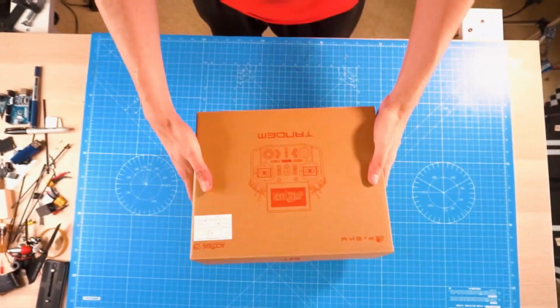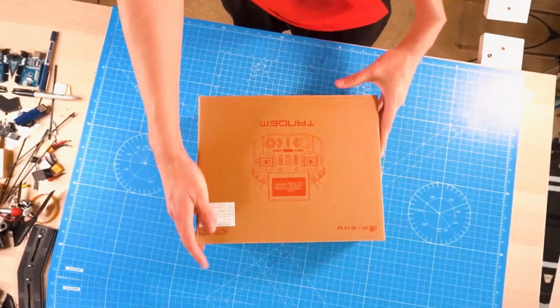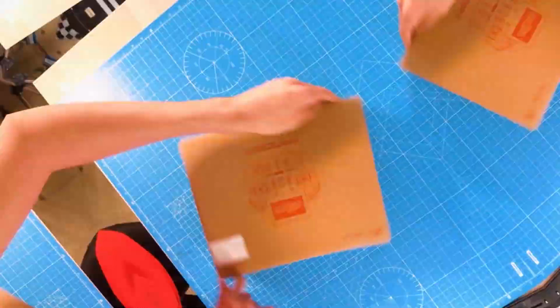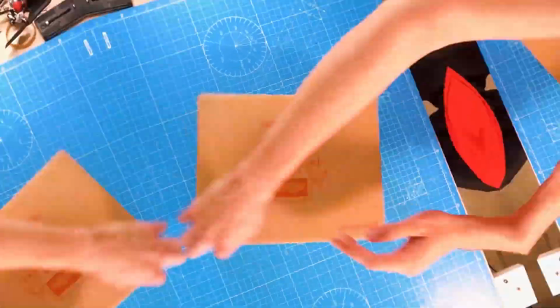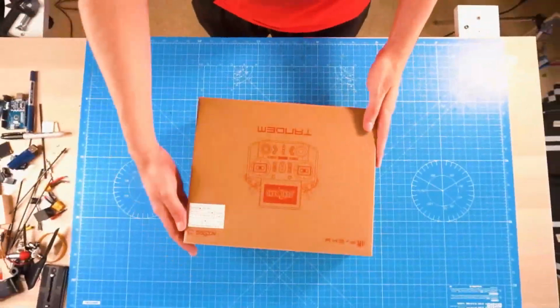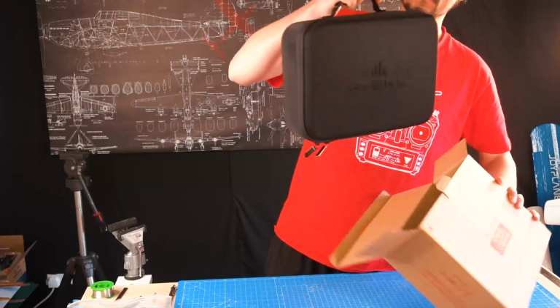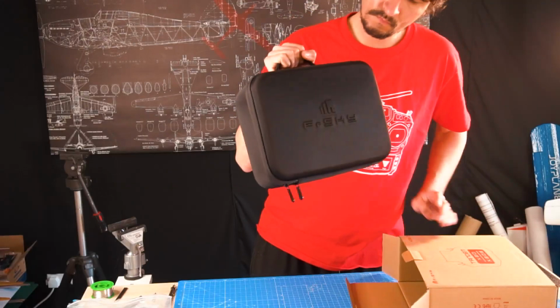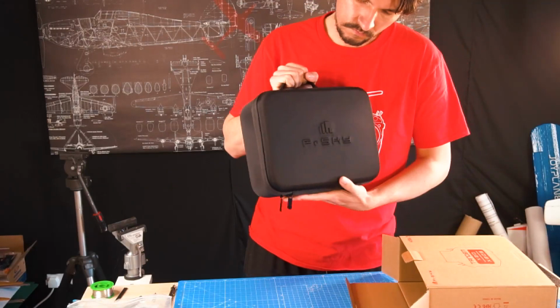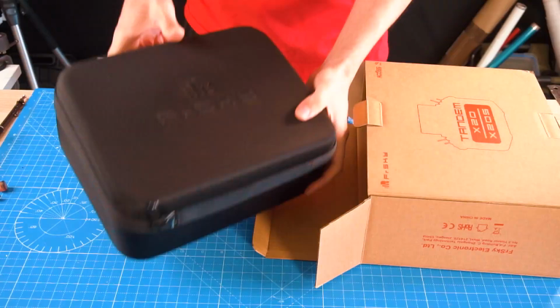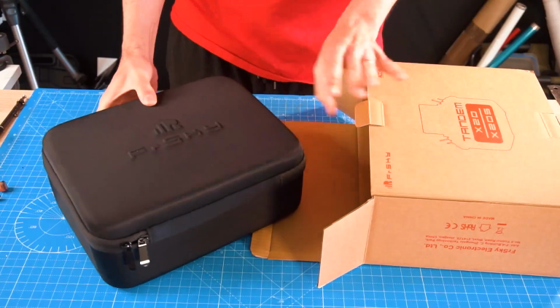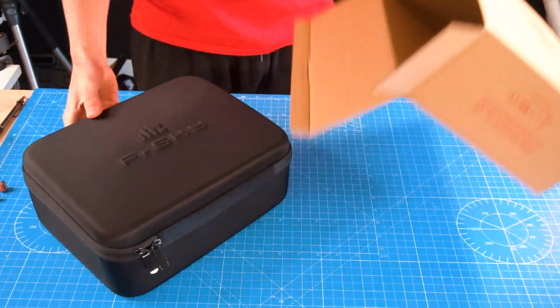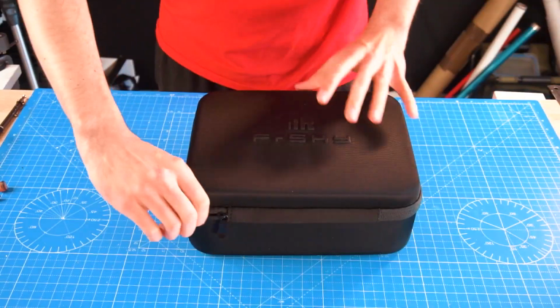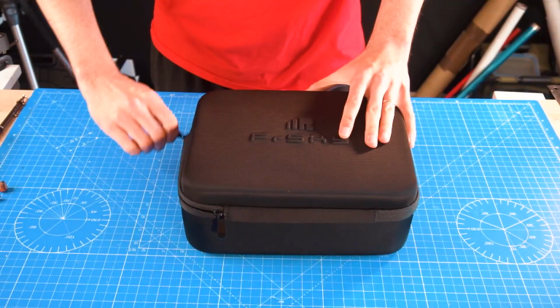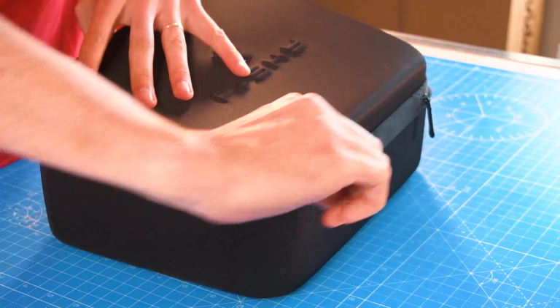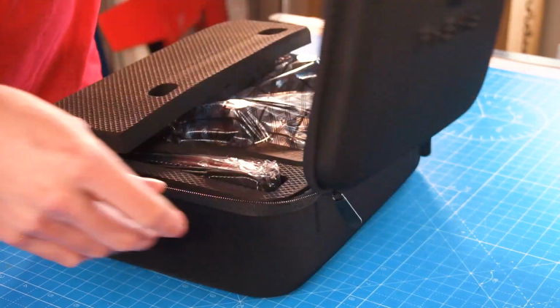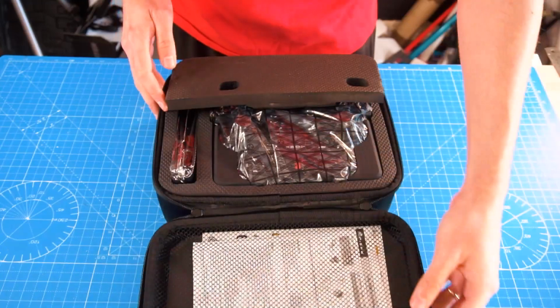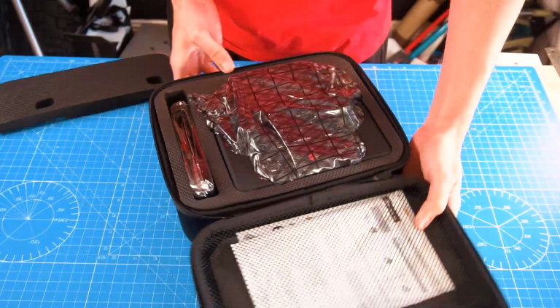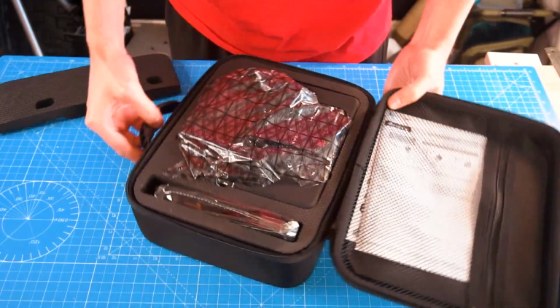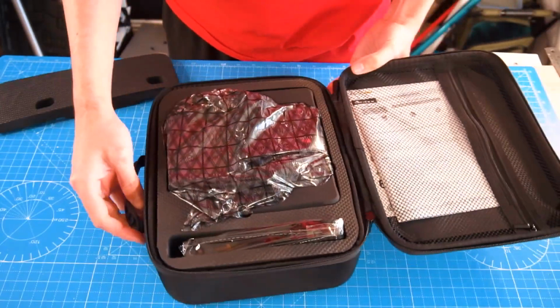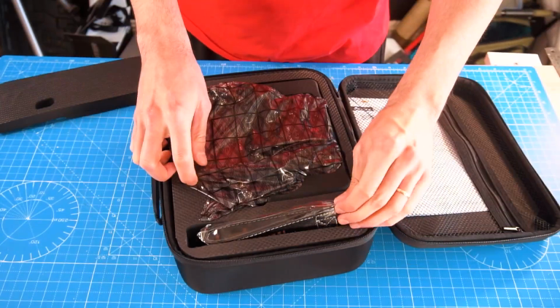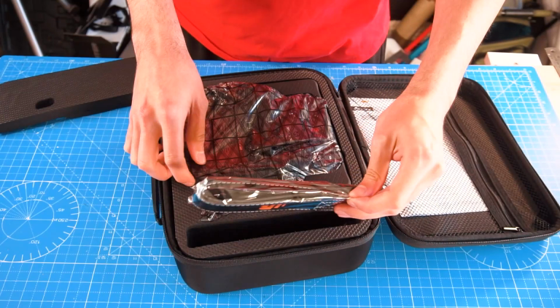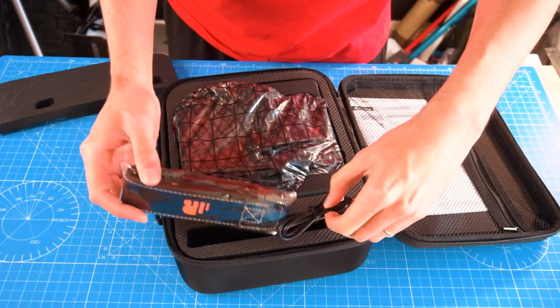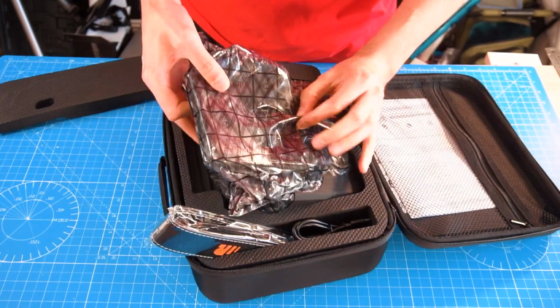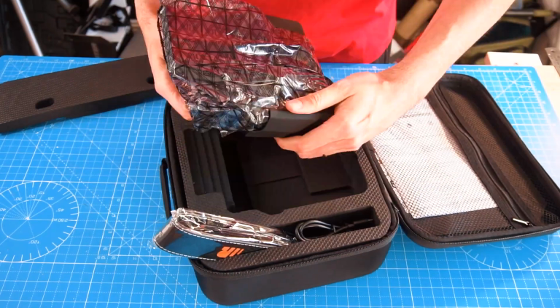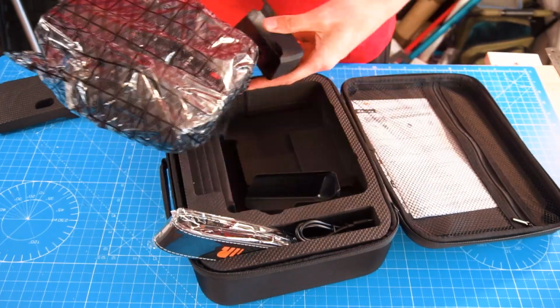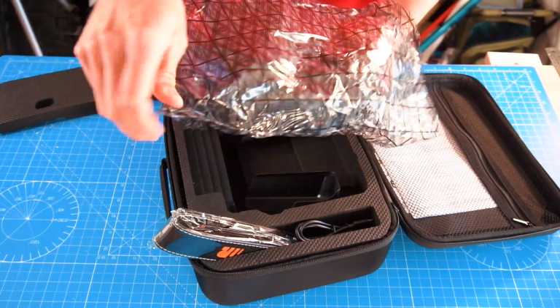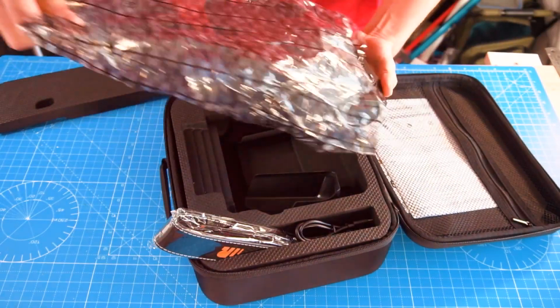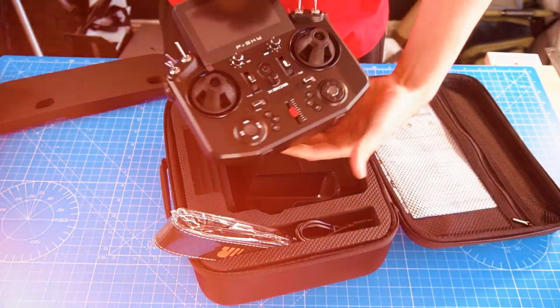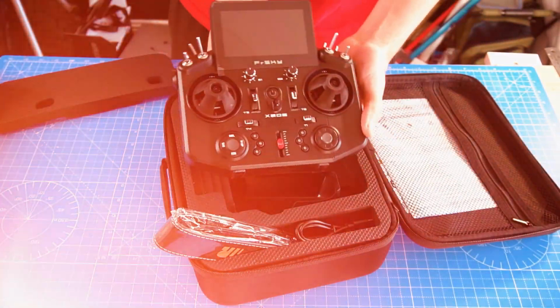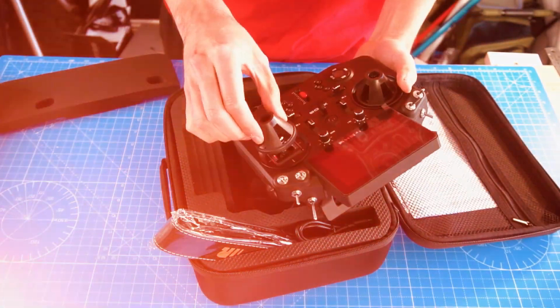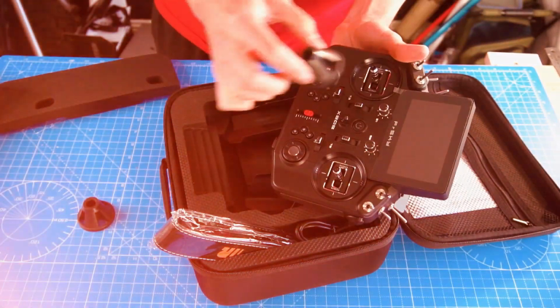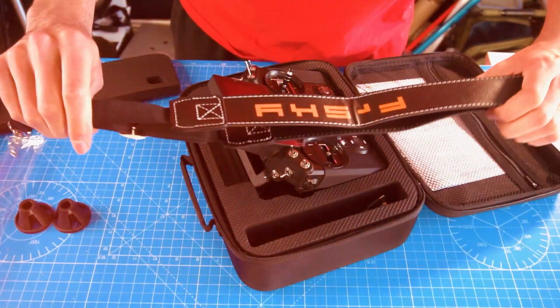FreeSky sent me the new Tandem X20S from the new line of Tandem radios. This is the most expensive and most cutting-edge technology radio that I have so far. I'll show you all the features this radio includes.